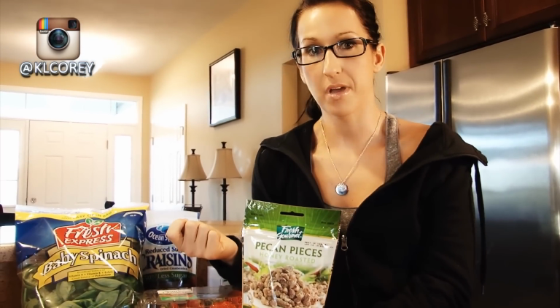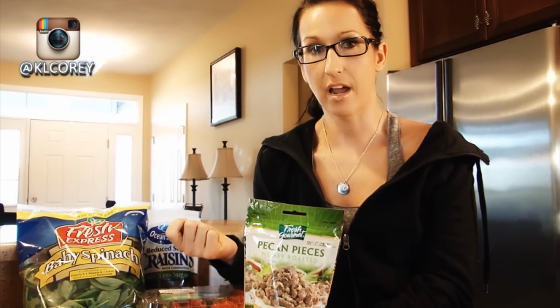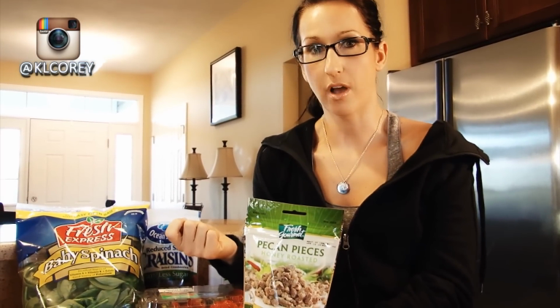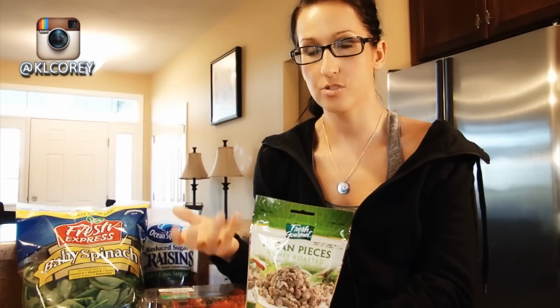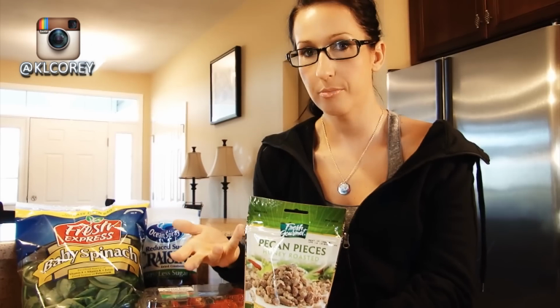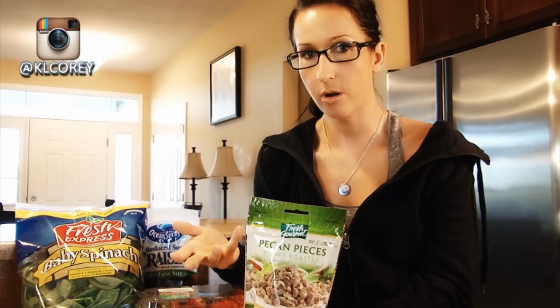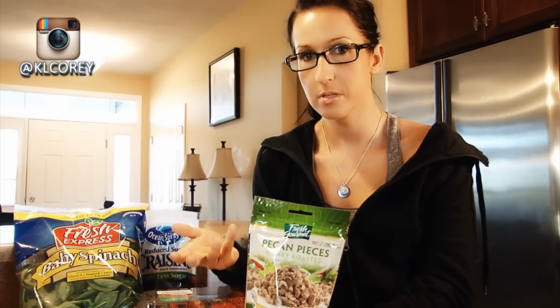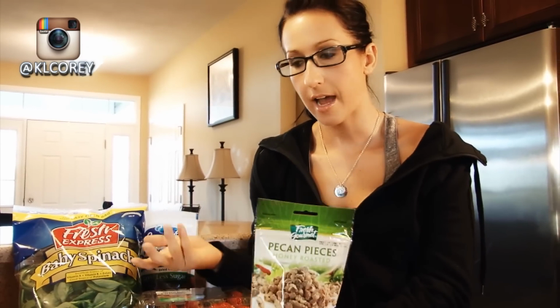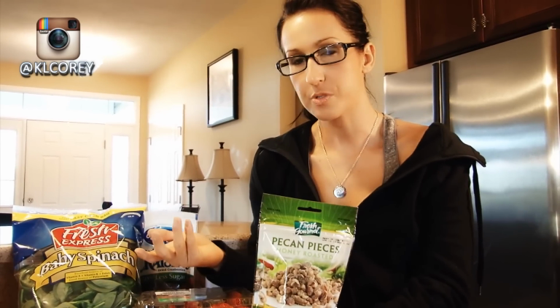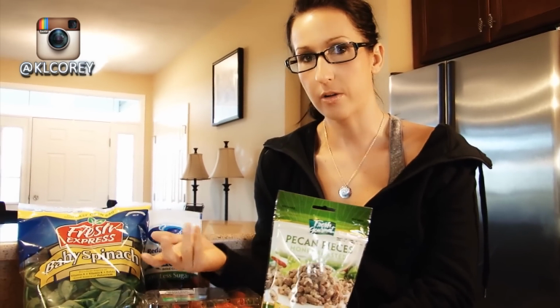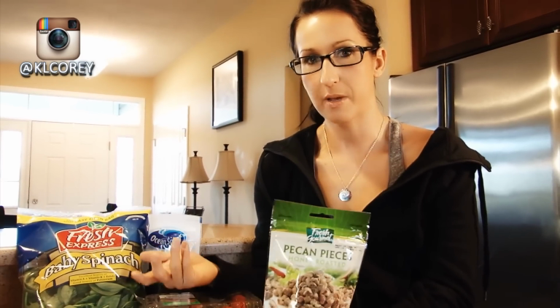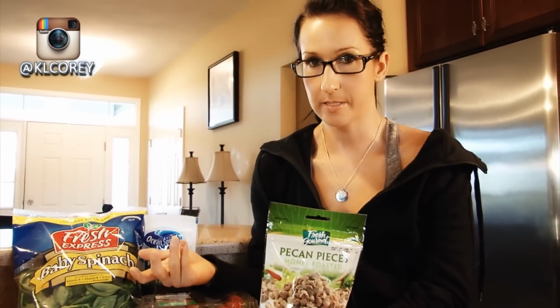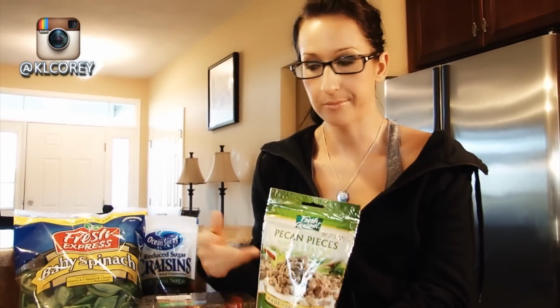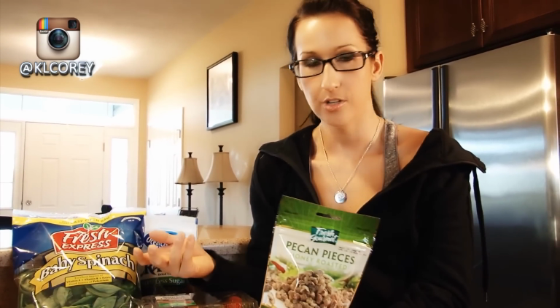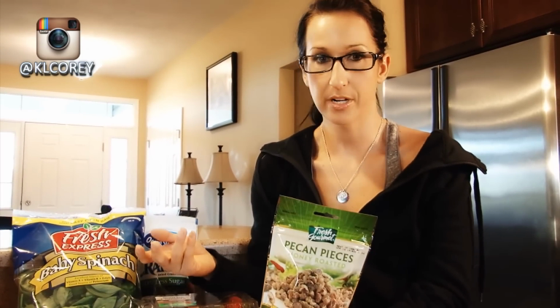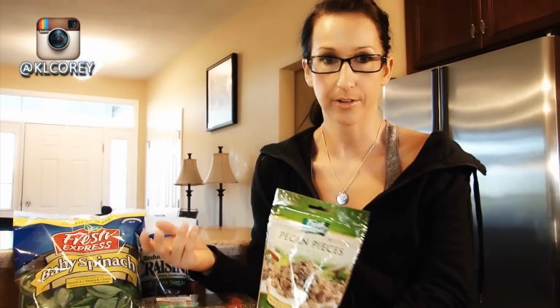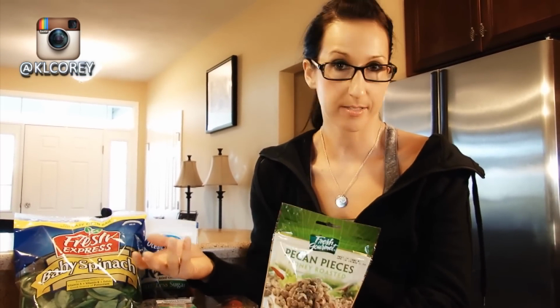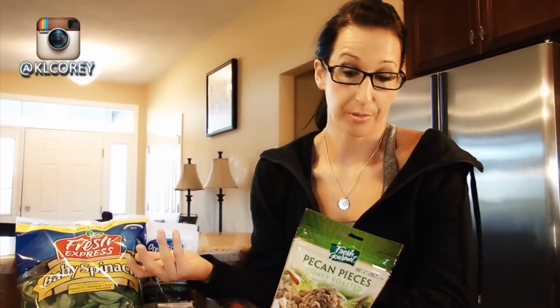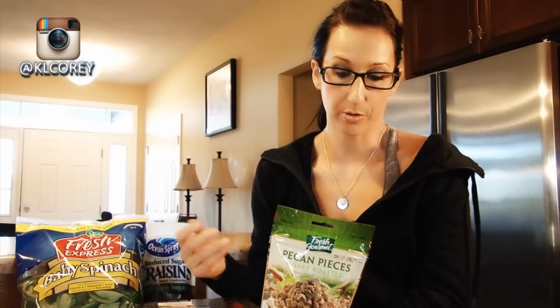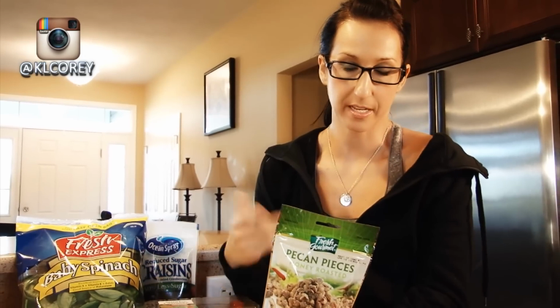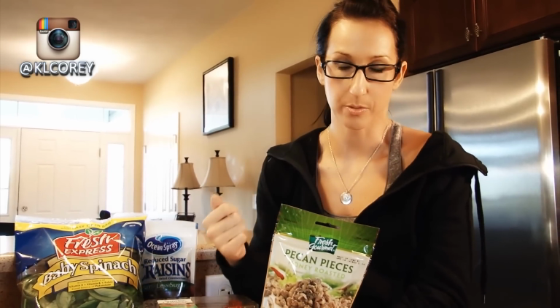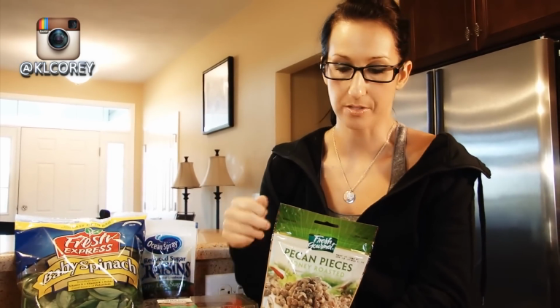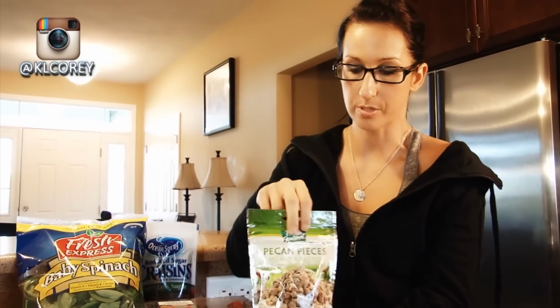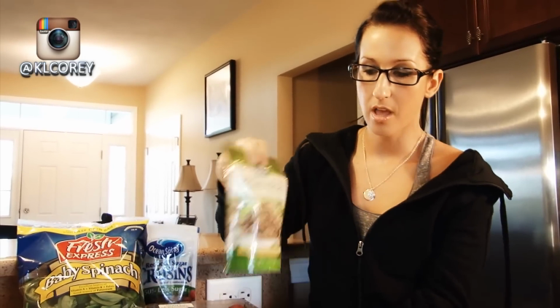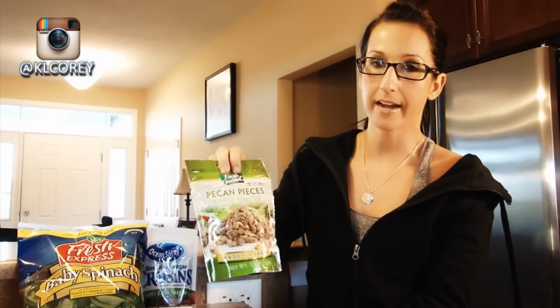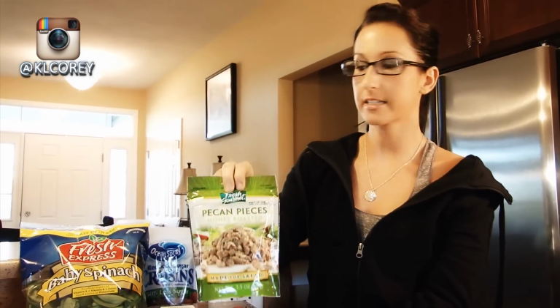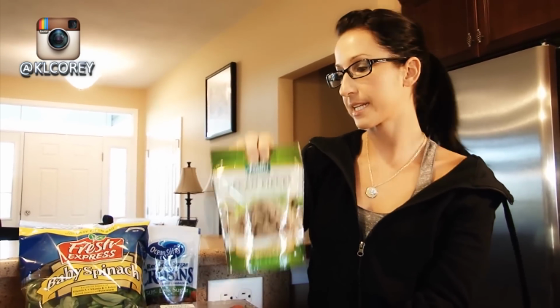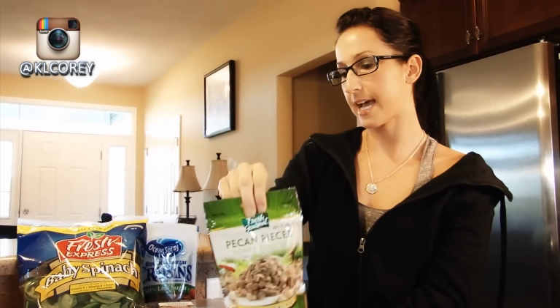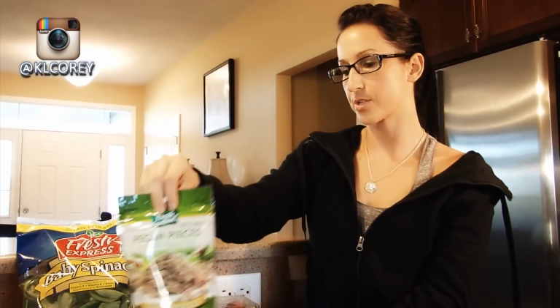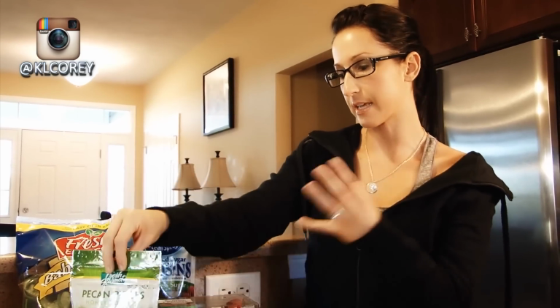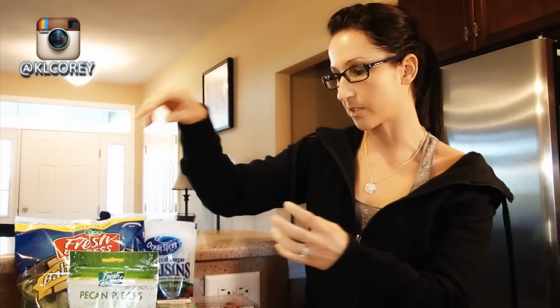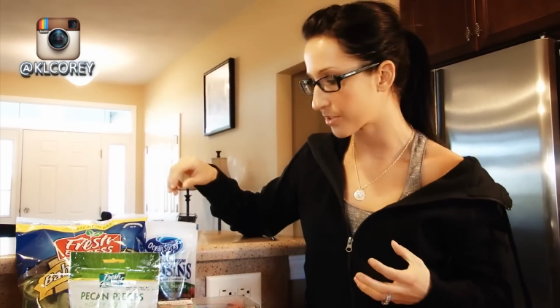I know a lot of you guys track your macros — I do as well, using MyFitnessPal. You just put it in there and try to stay within your macros for the day. So I'll add a little bit of these pecans onto it — it gives it a little crunch.